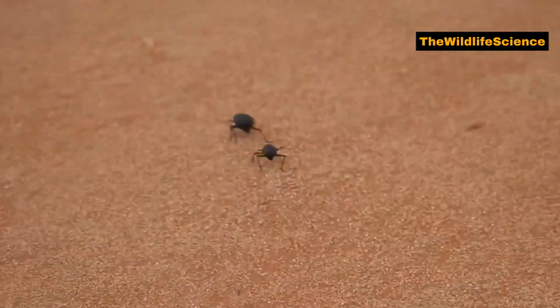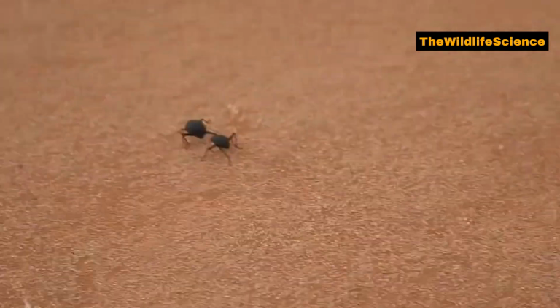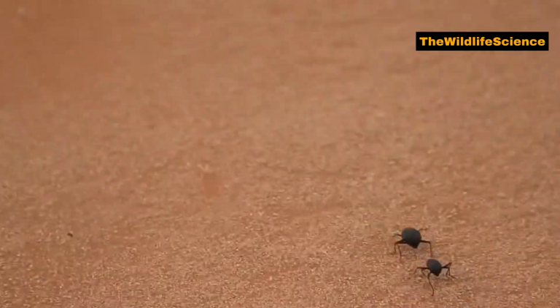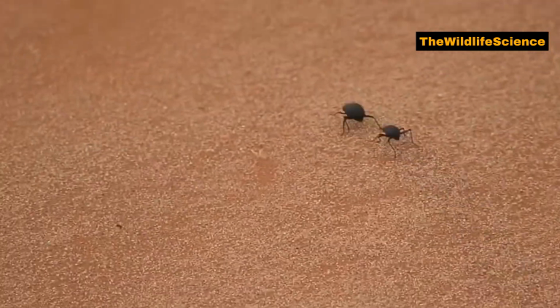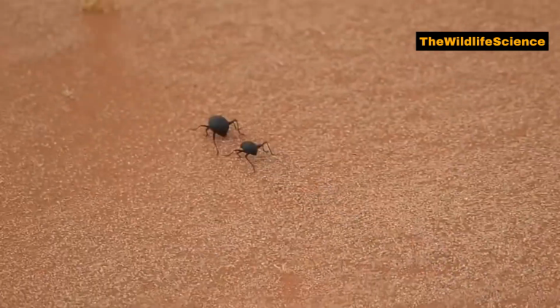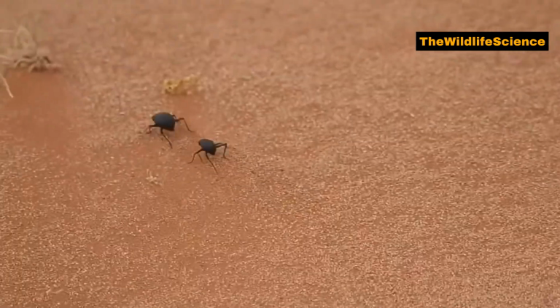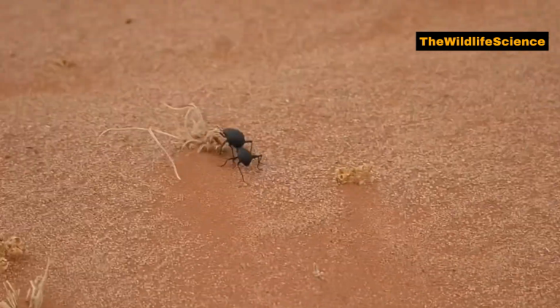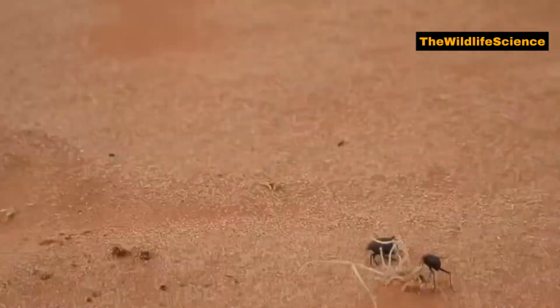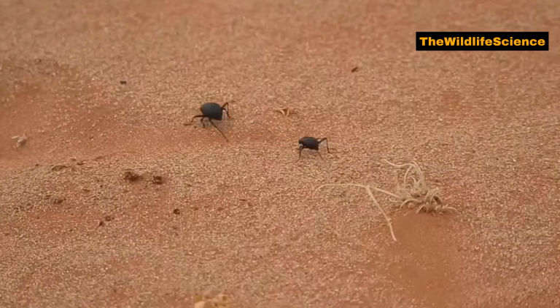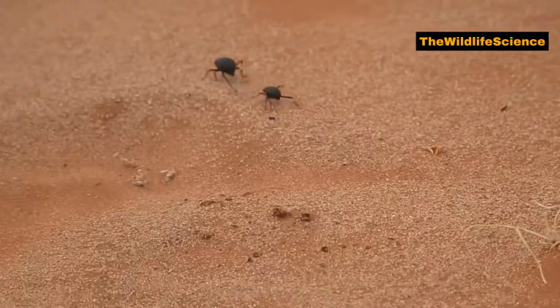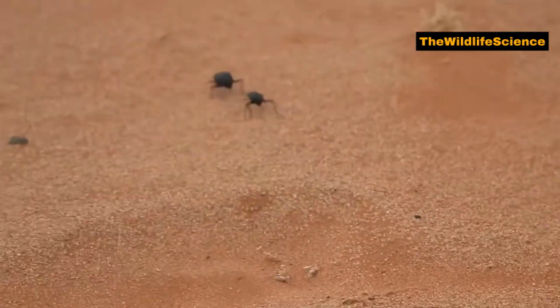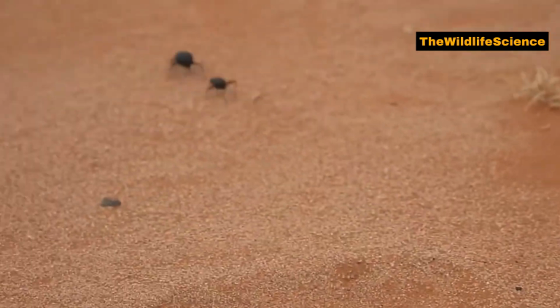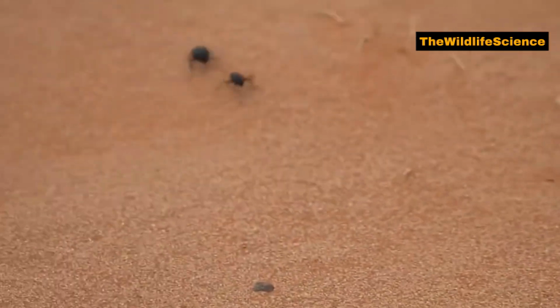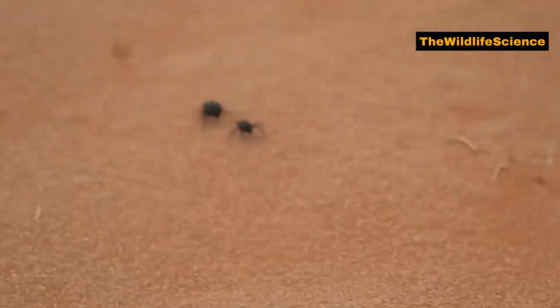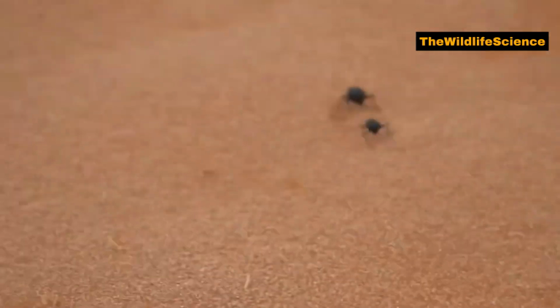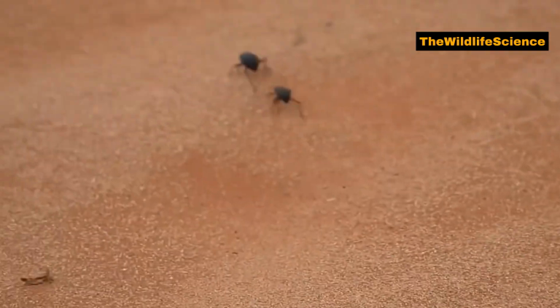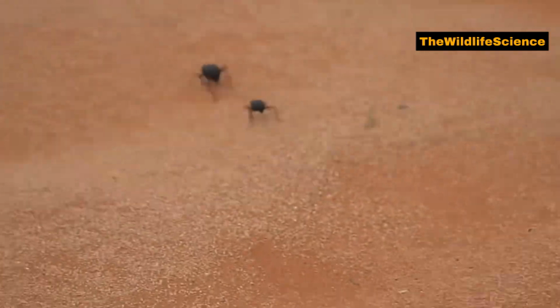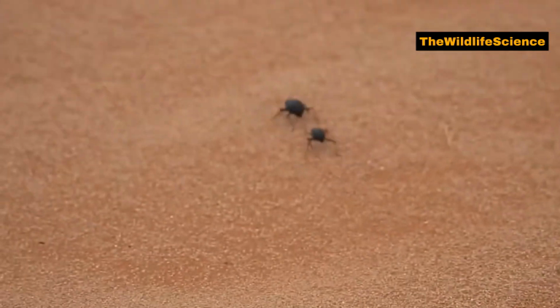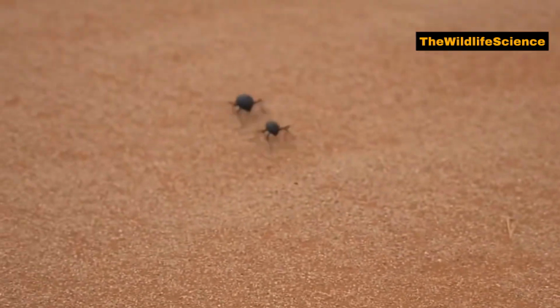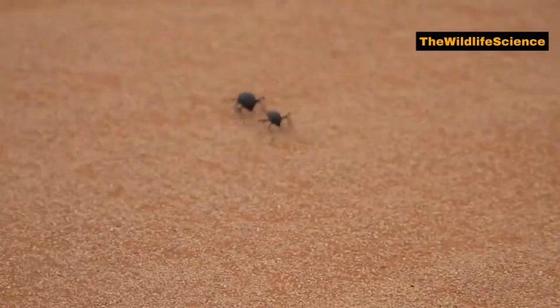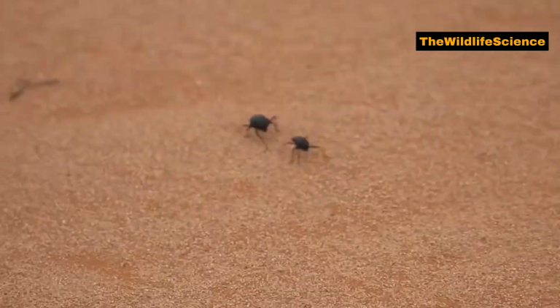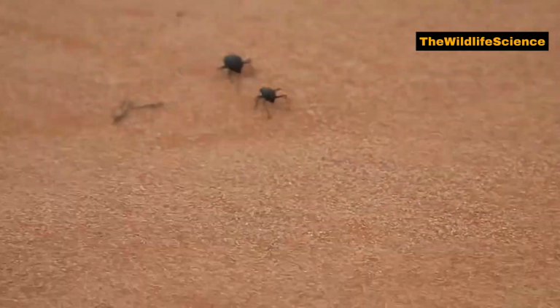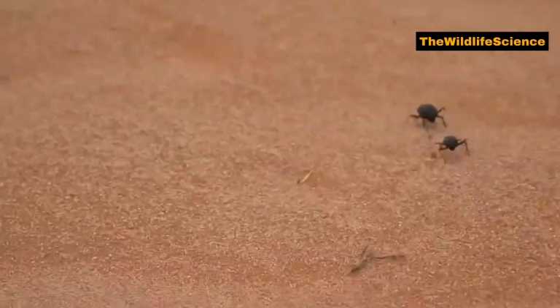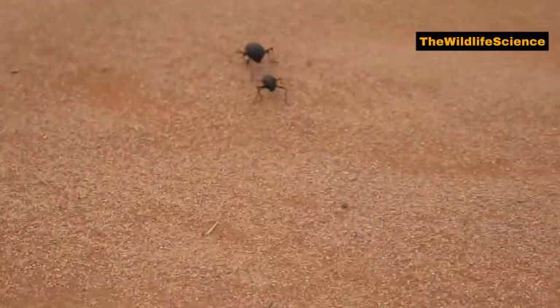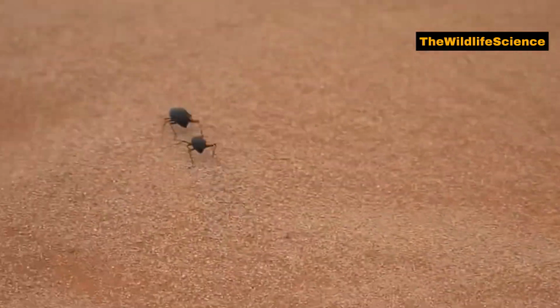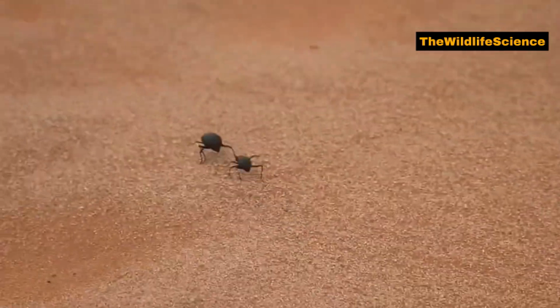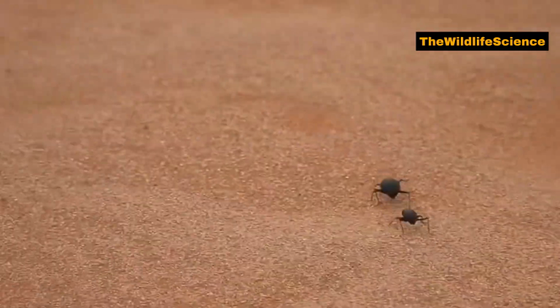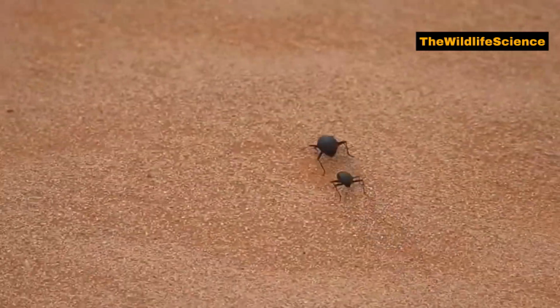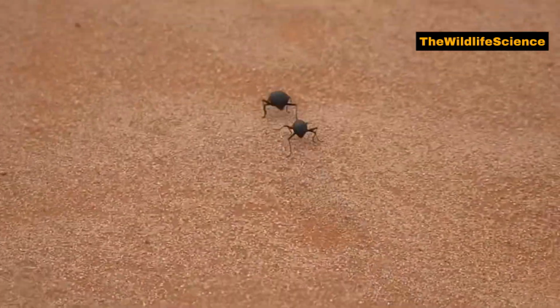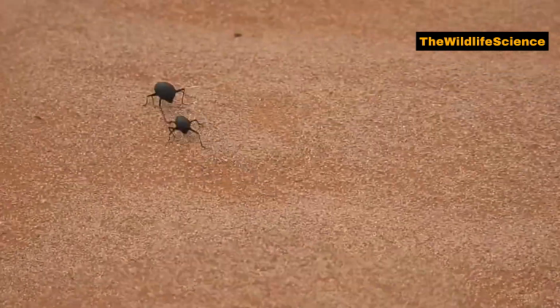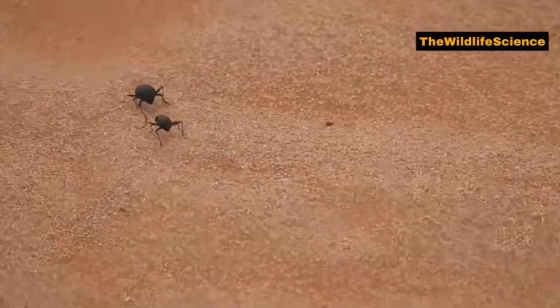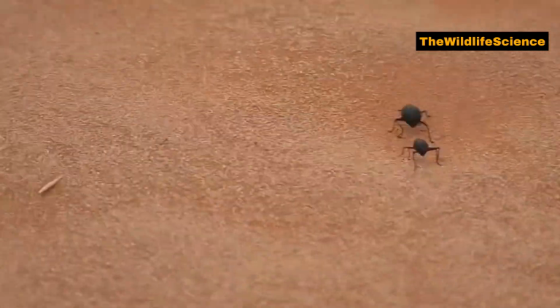Despite its small size, the Namib Desert Beetle is a surprisingly fast mover. It can sprint across the sand at impressive speeds, outrunning predators and escaping danger. This speed is especially important when it comes to avoiding desert predators like birds and reptiles.